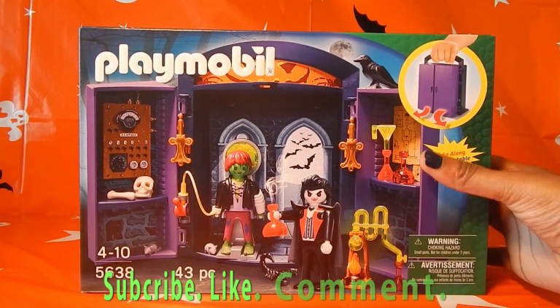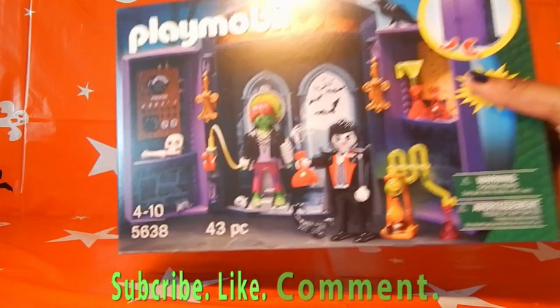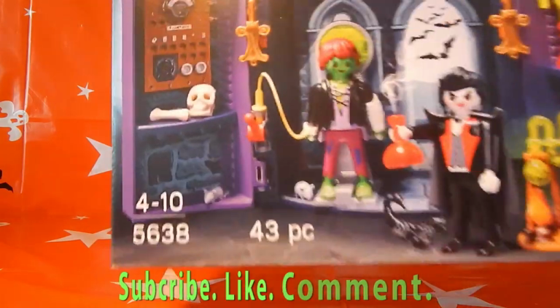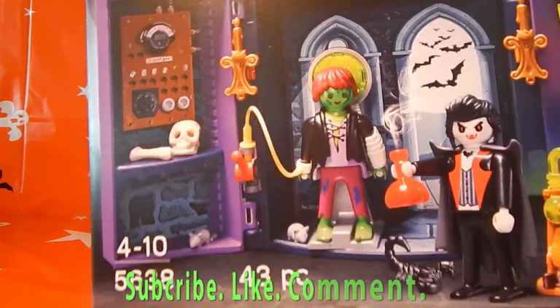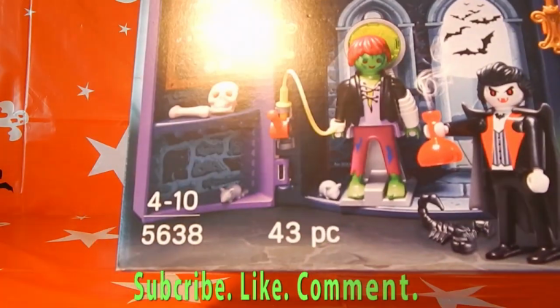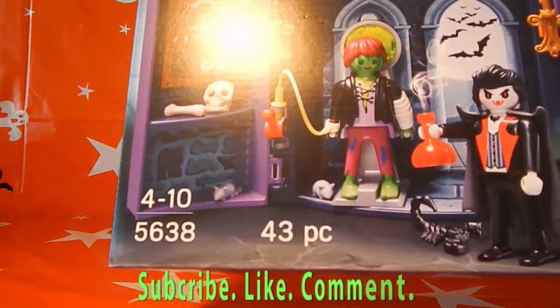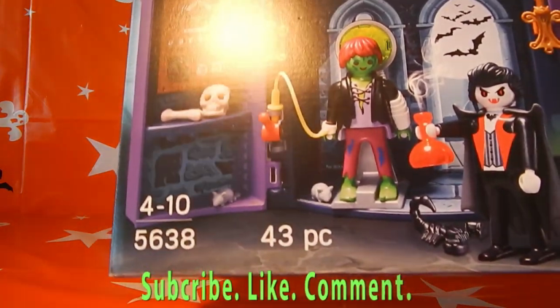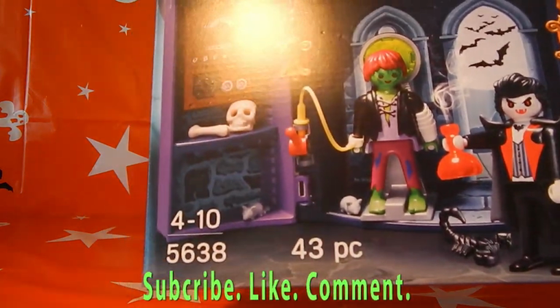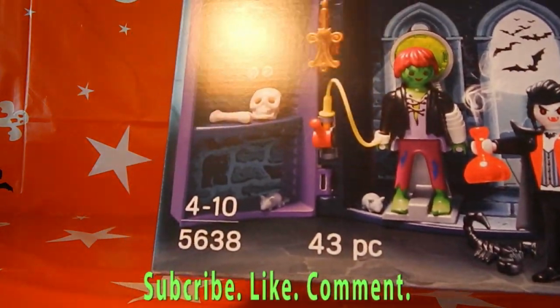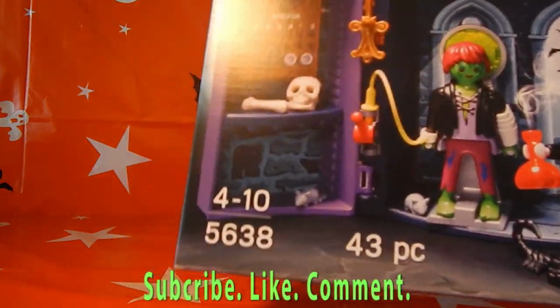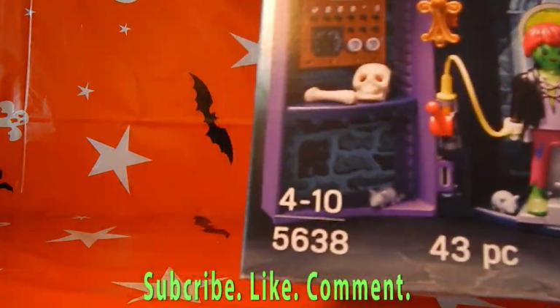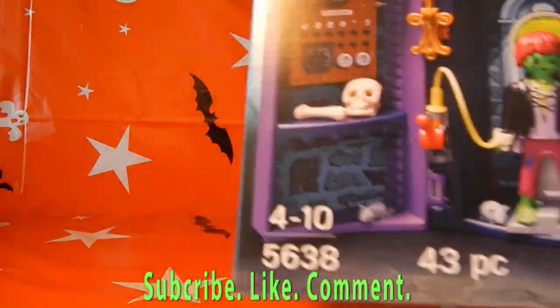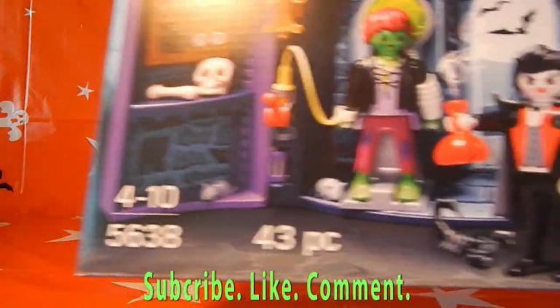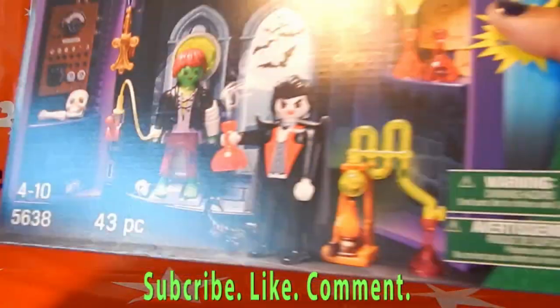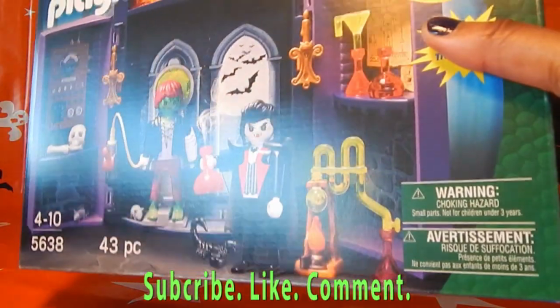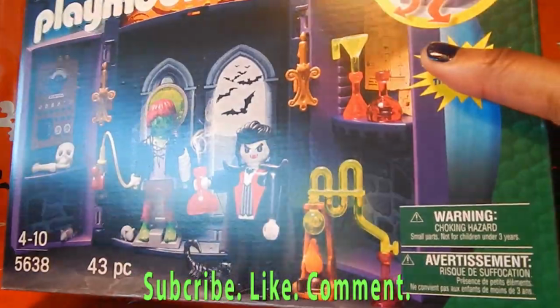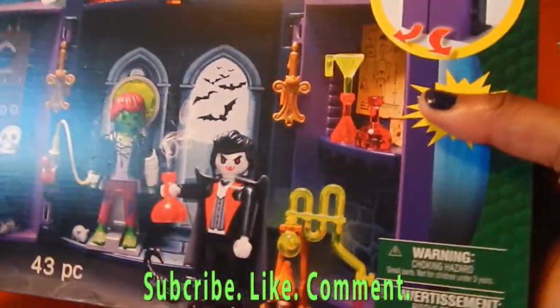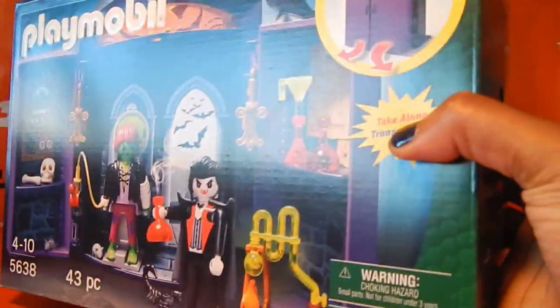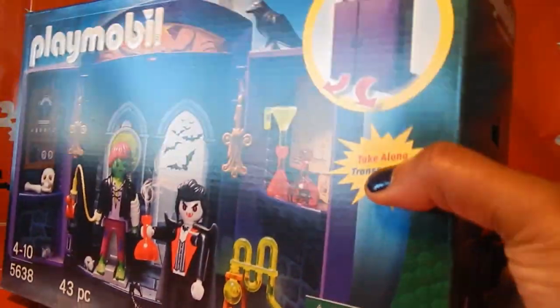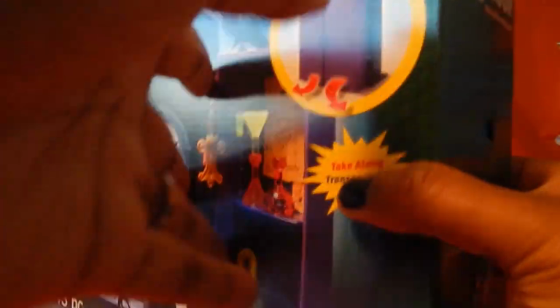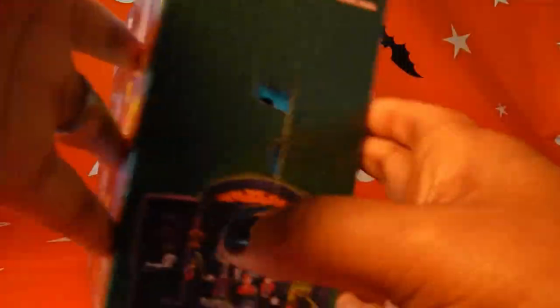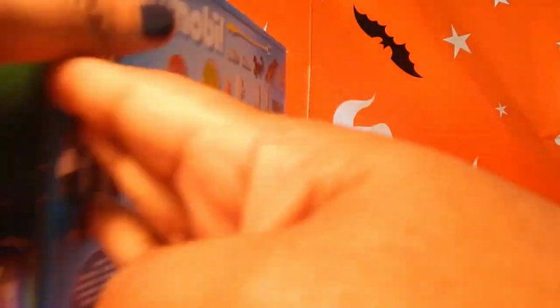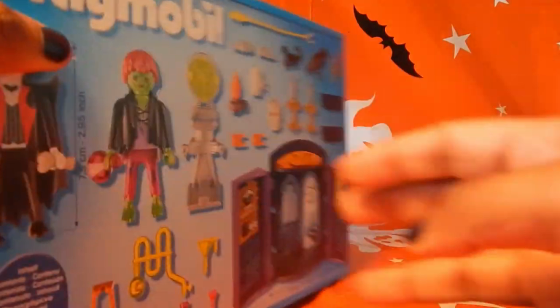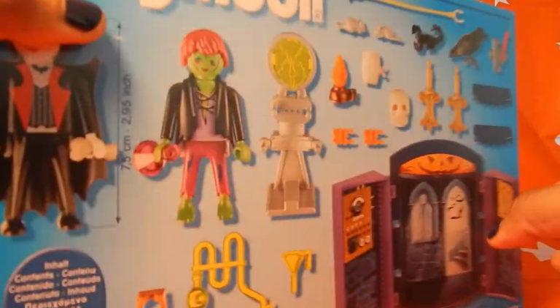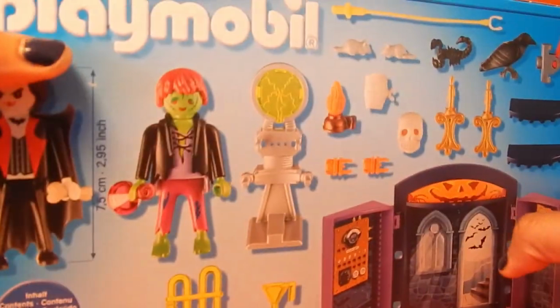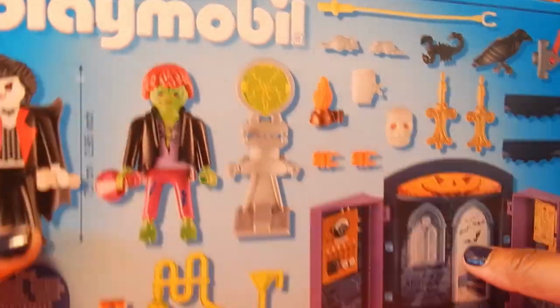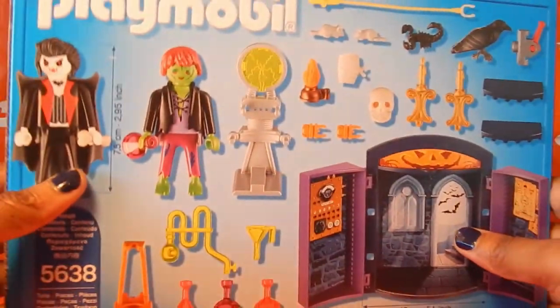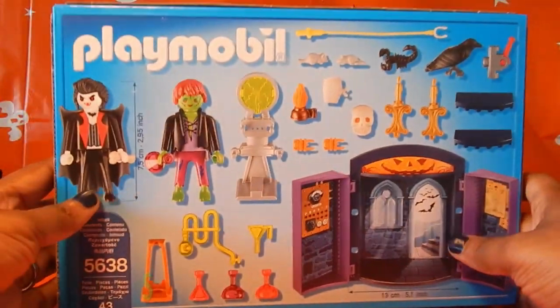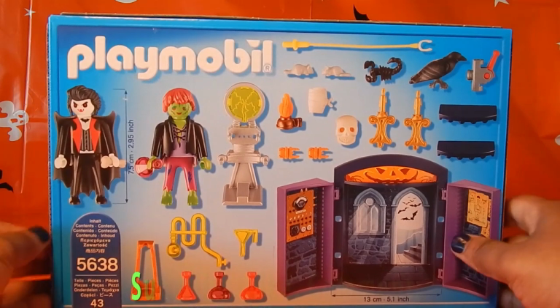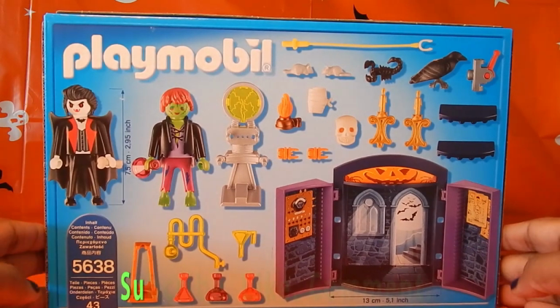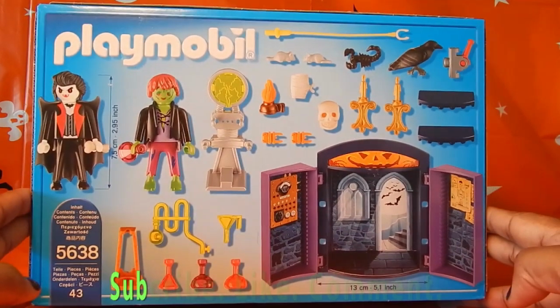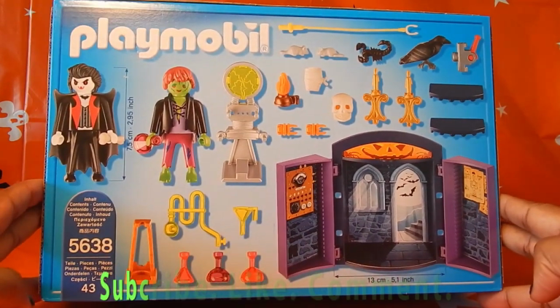It has about 43 pieces. It's ages 4 to 10. It has all those warnings and things. If you turn it to the back, this is exactly what you come up with.